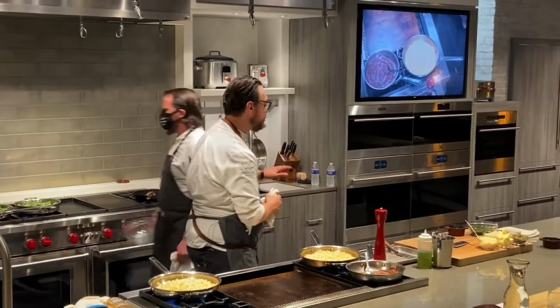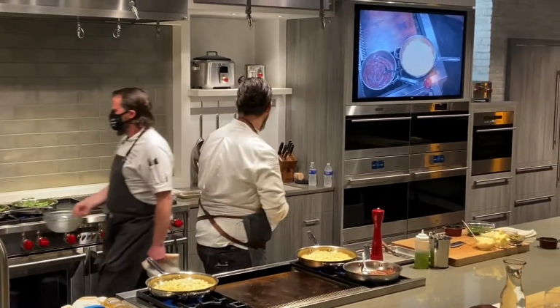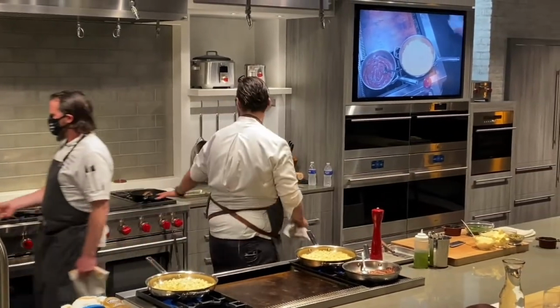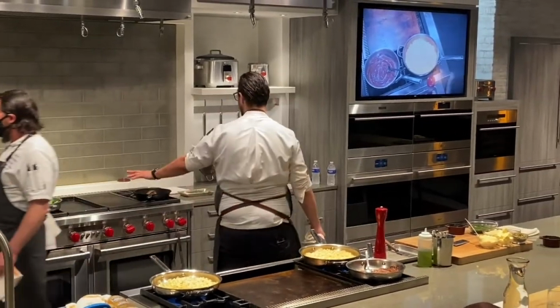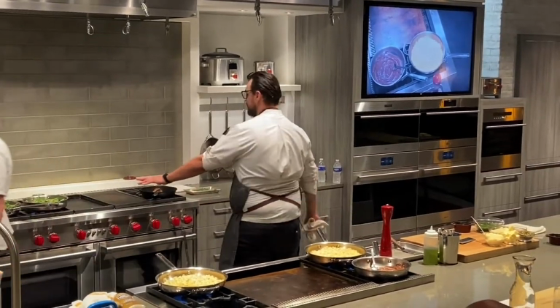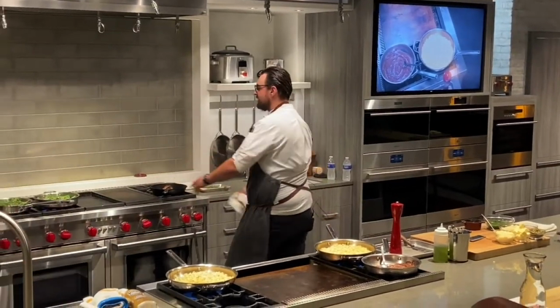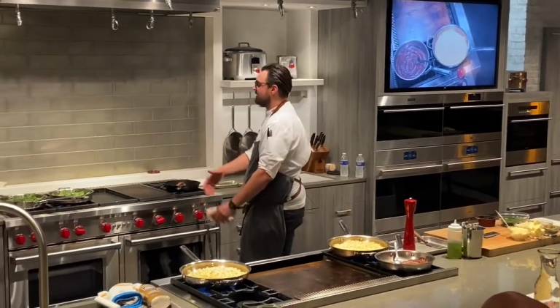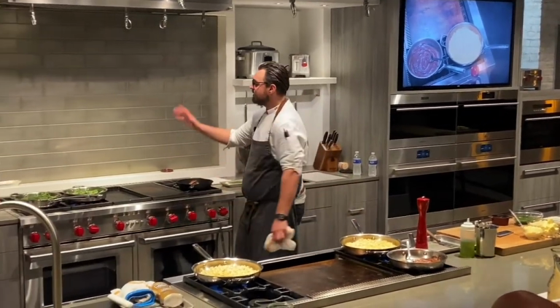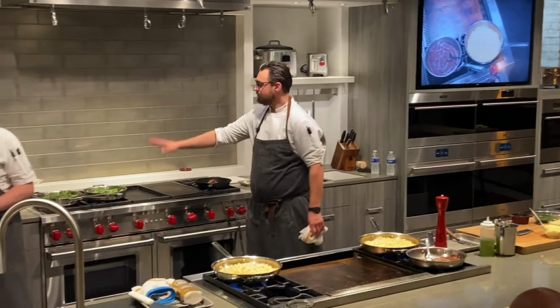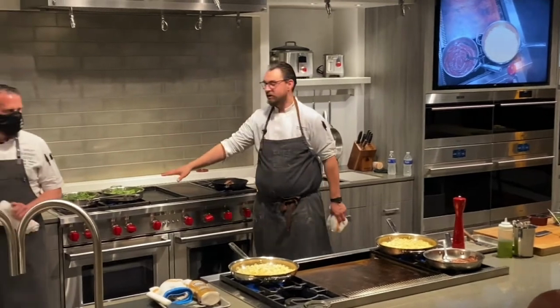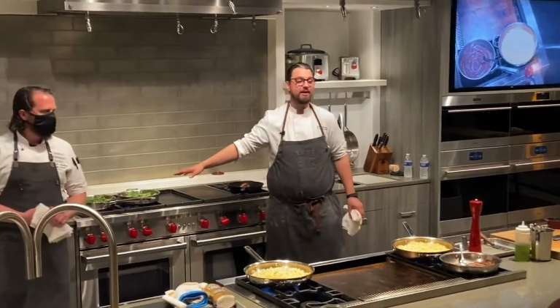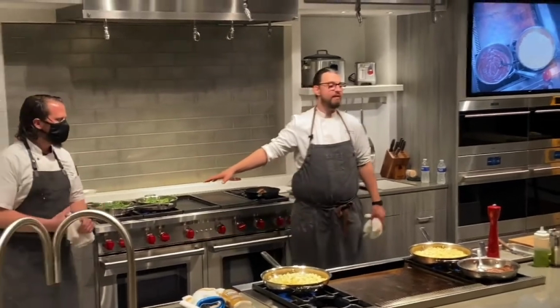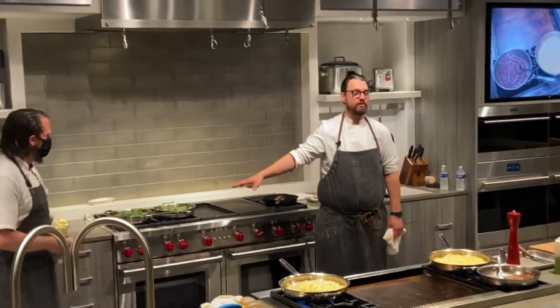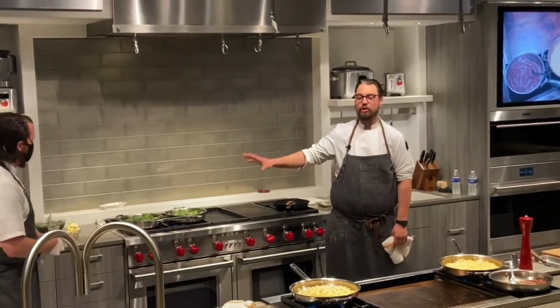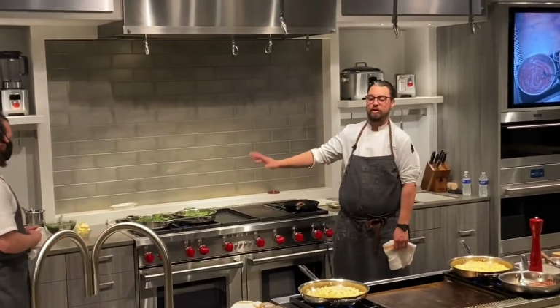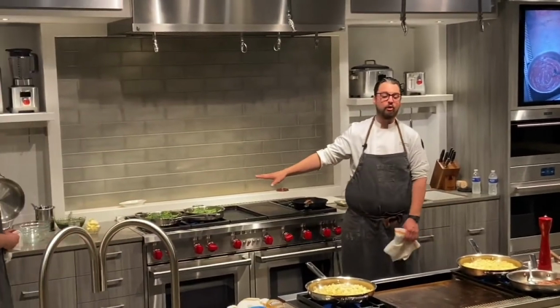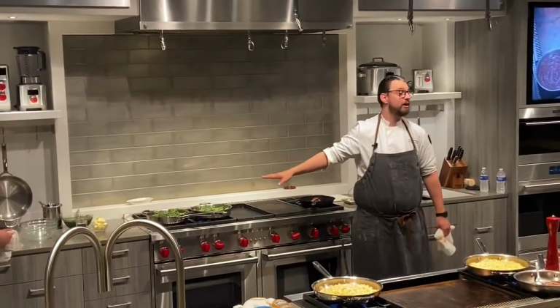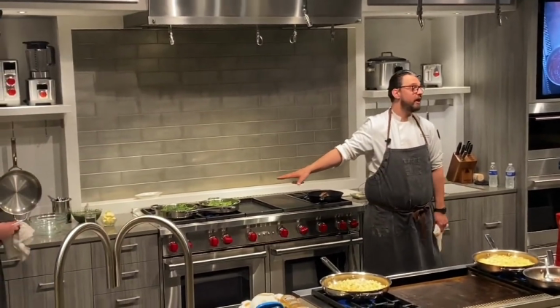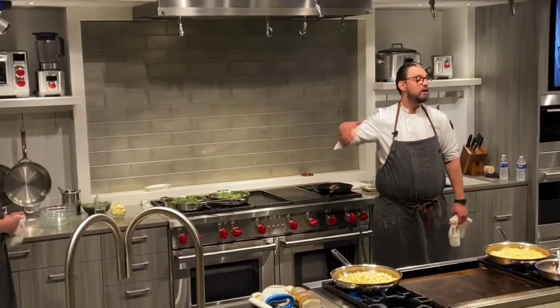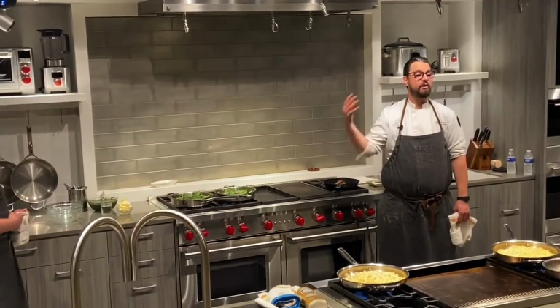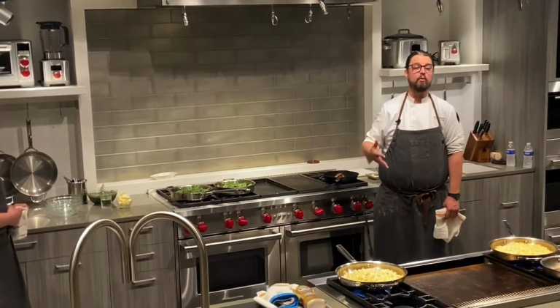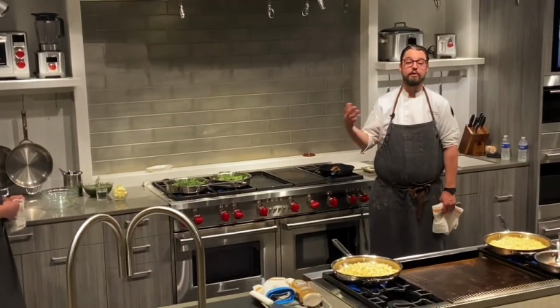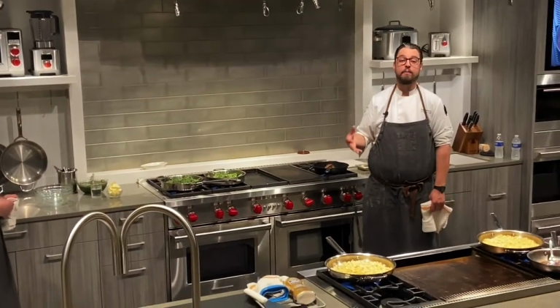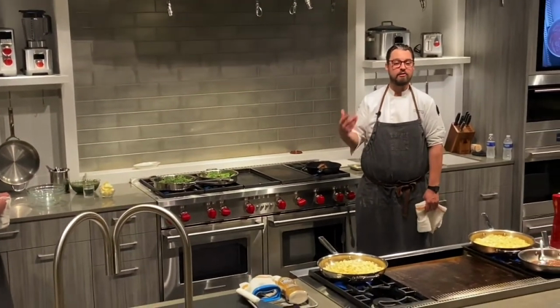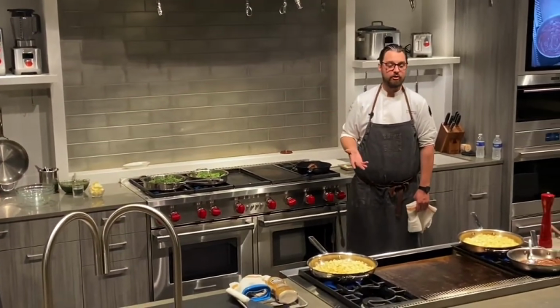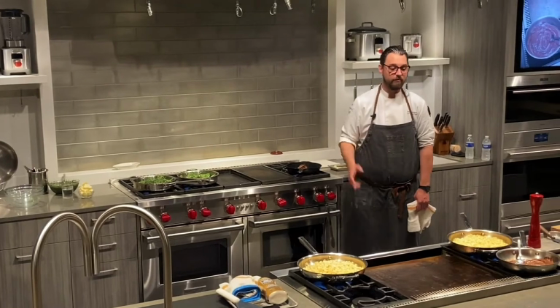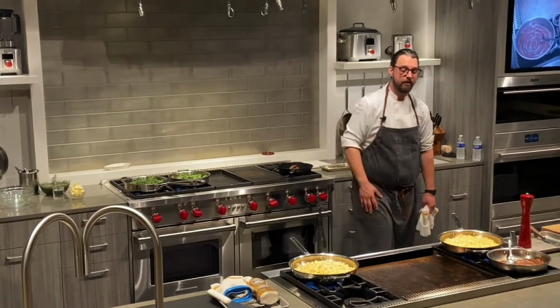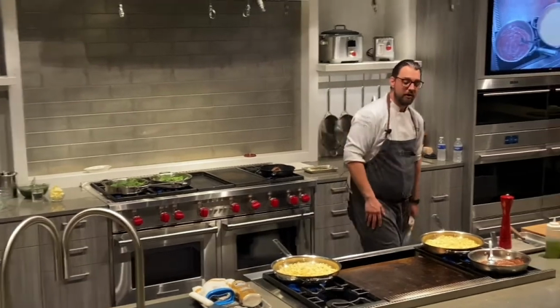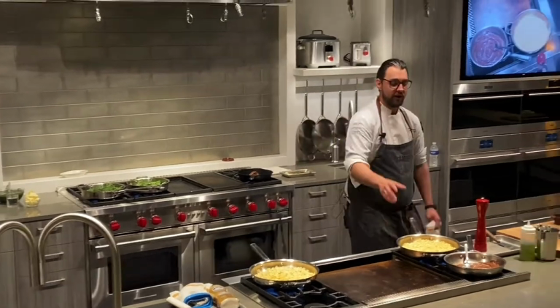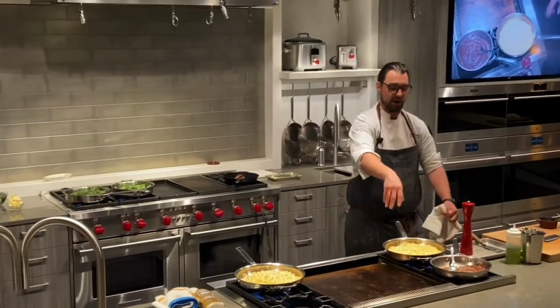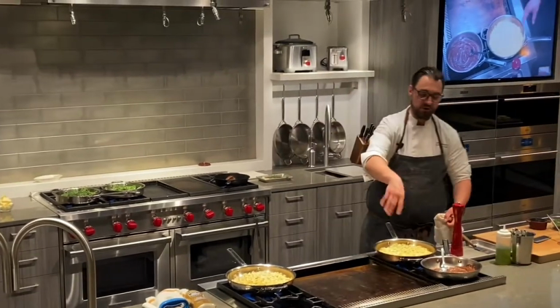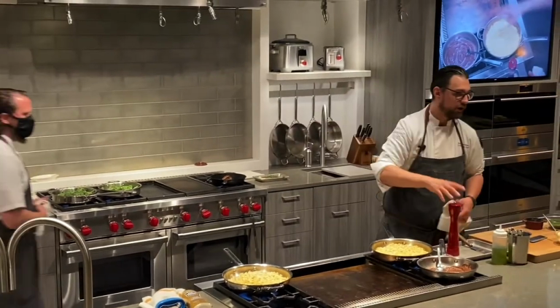Chef Patrick back here is nice enough to do a second side for us. We're going to do a wonderful broccolini with some white wine, a little bit of butter, and some fresh herbs, but I'm going to stay with the corn here.